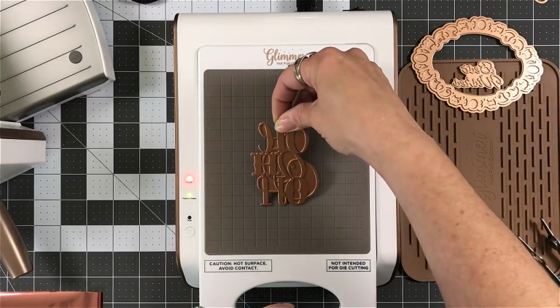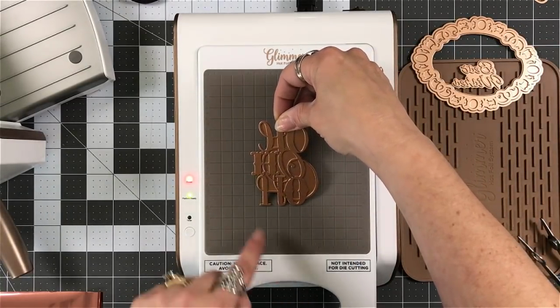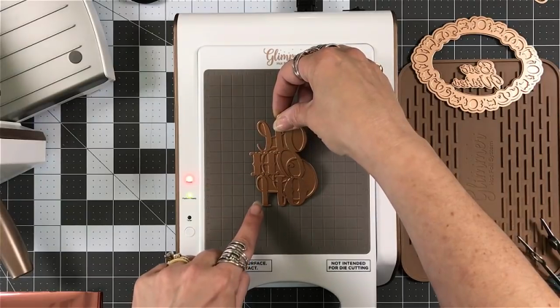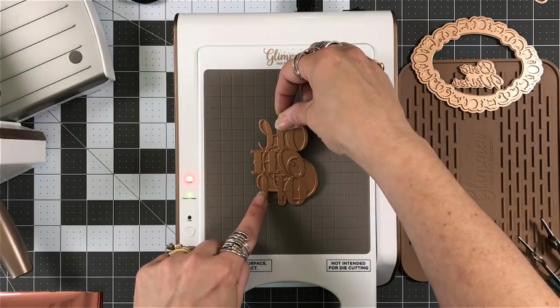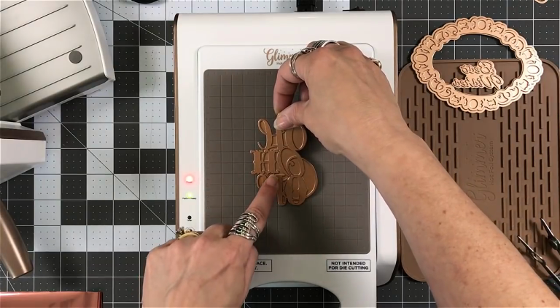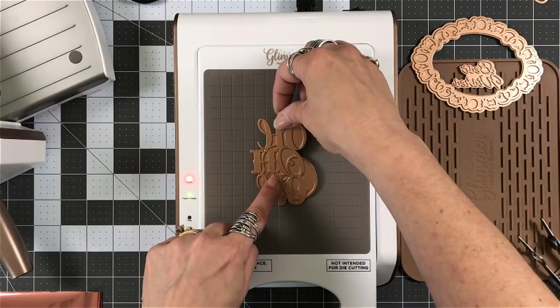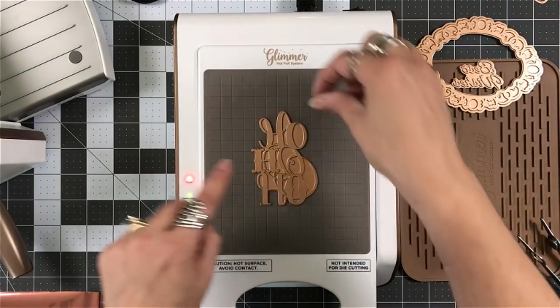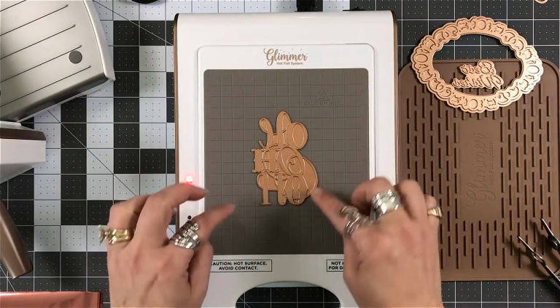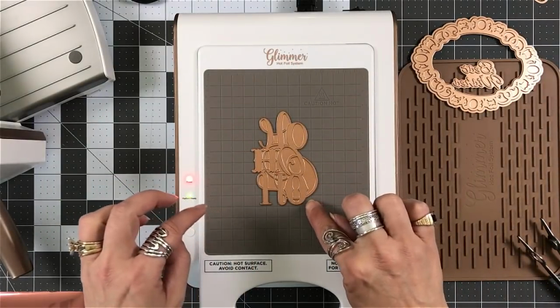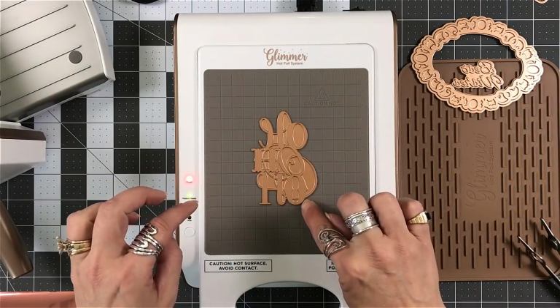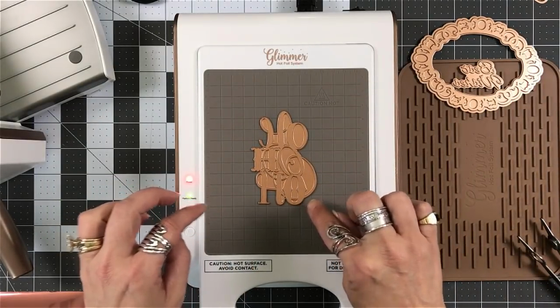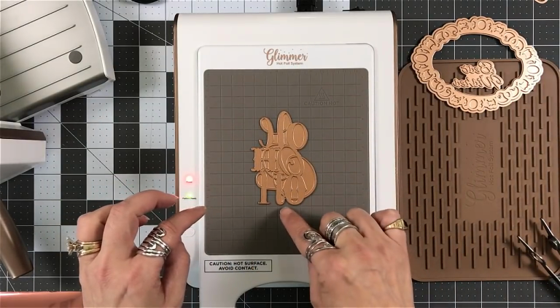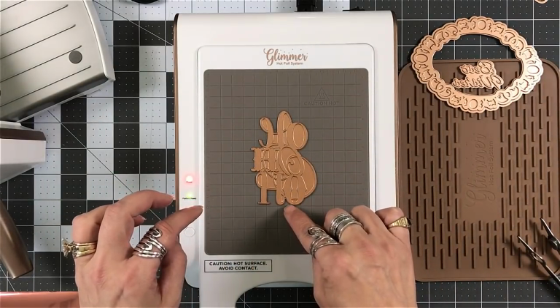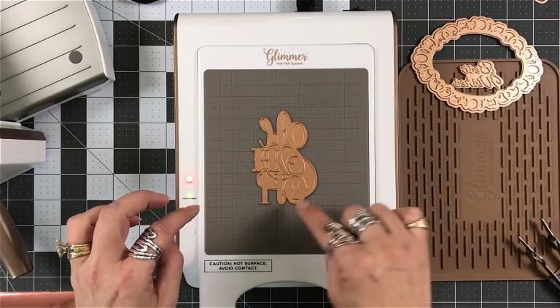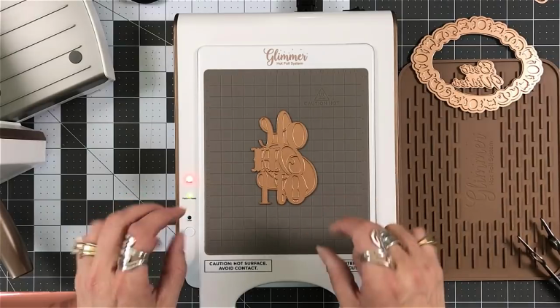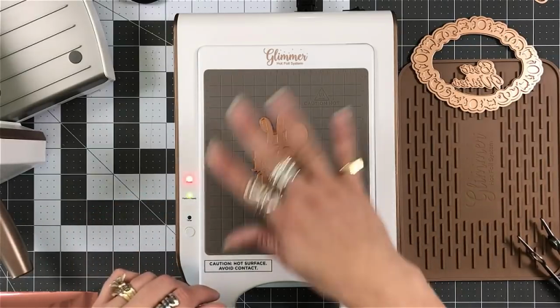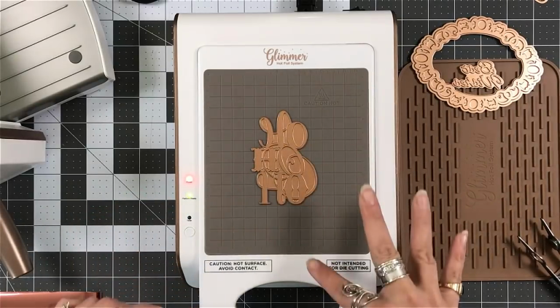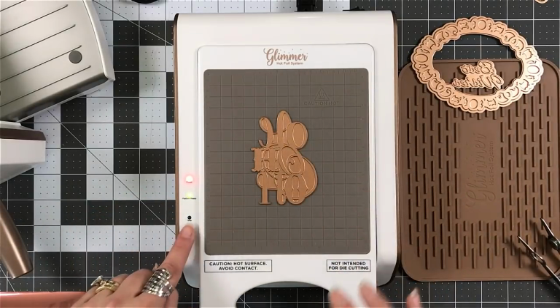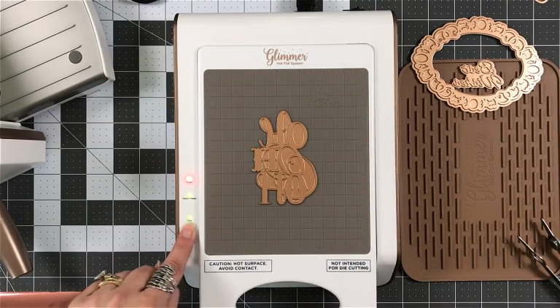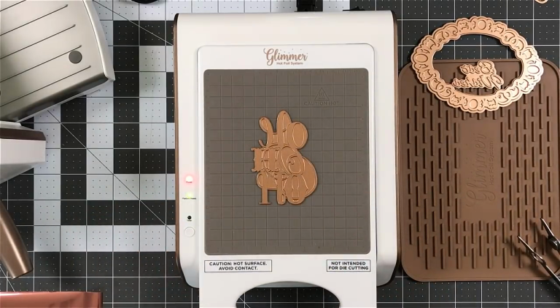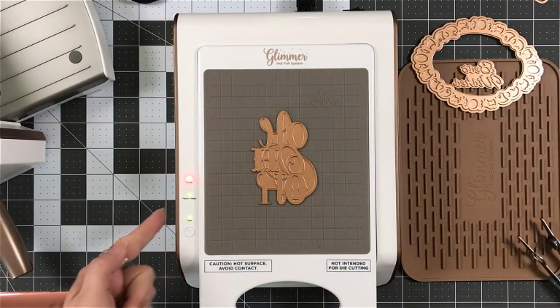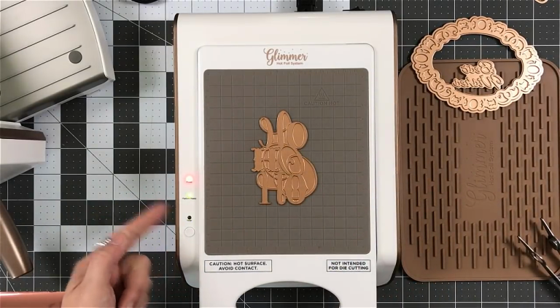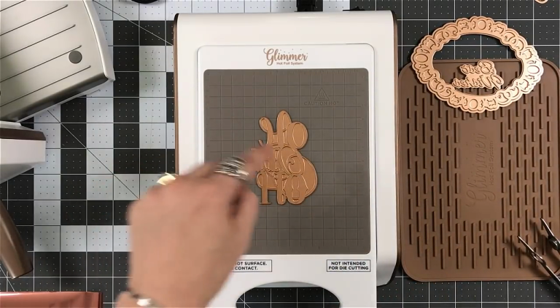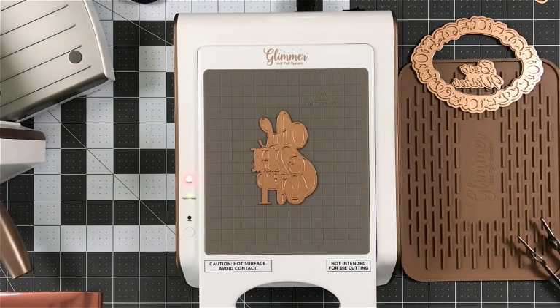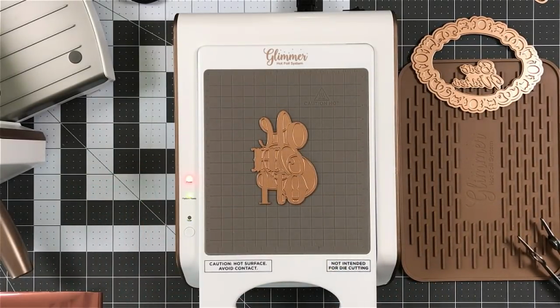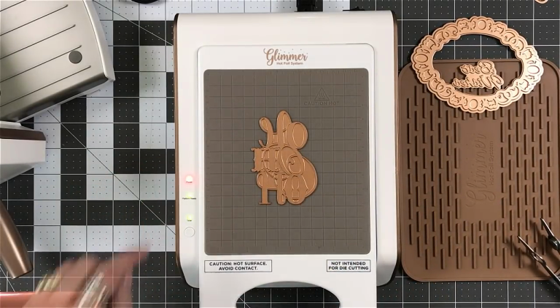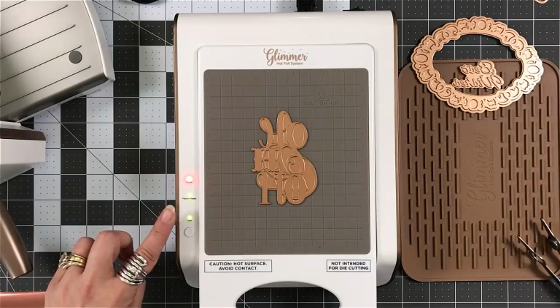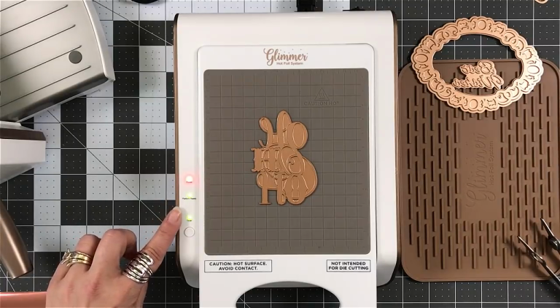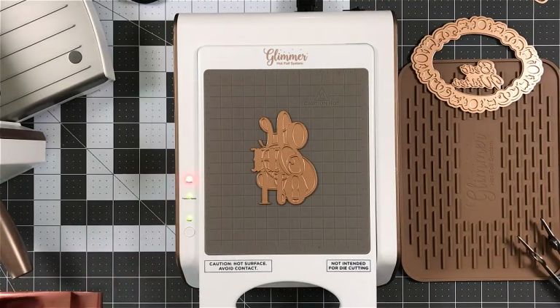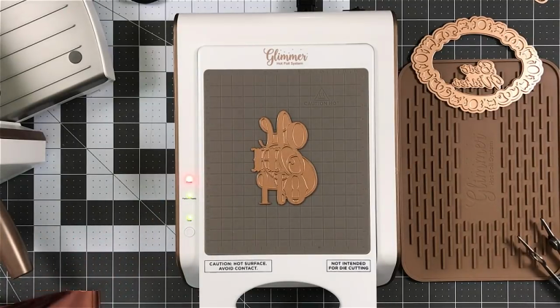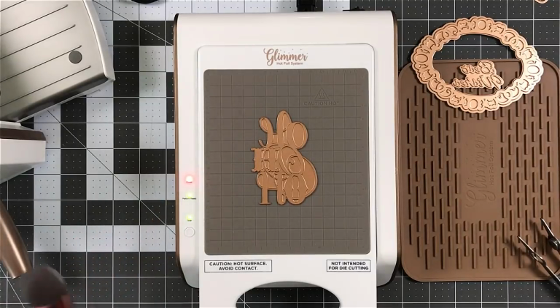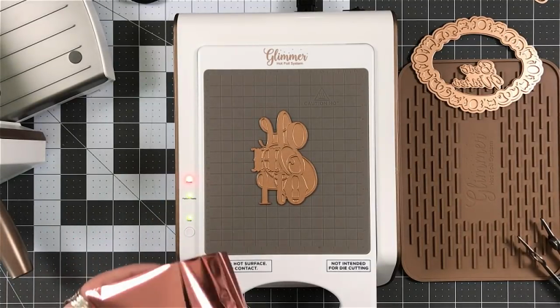This is heat — this is all heat transfer. So I have this on, I put my plate back in place. My light is solid. I've set my glimmer plate on top of the hot plate.